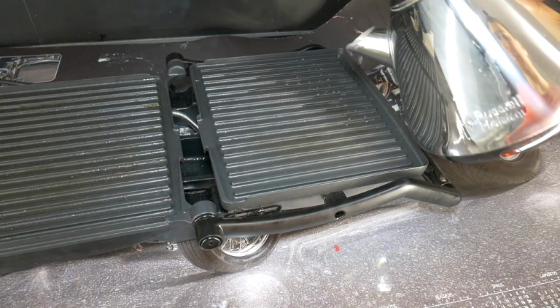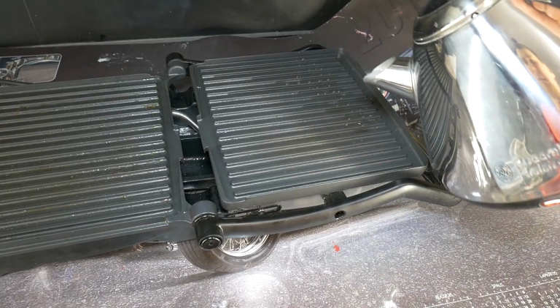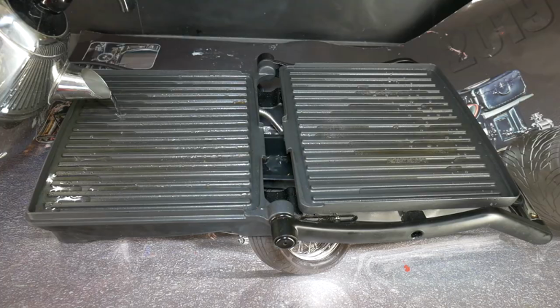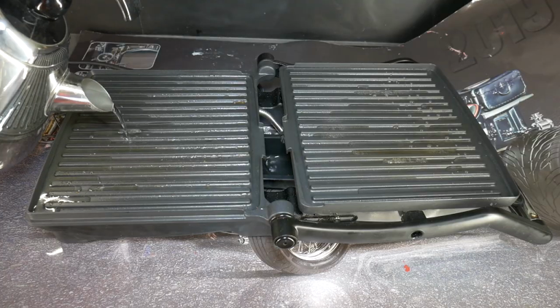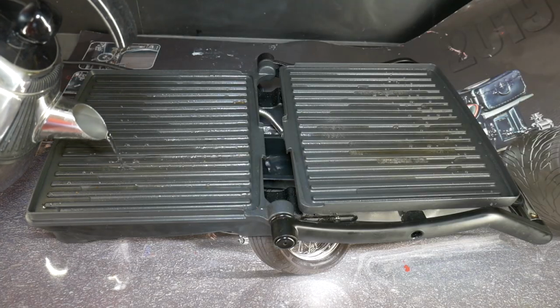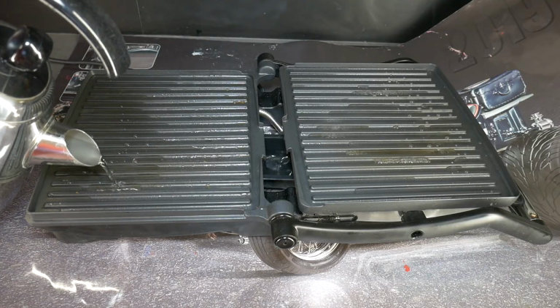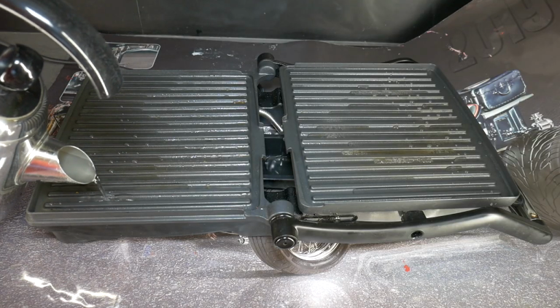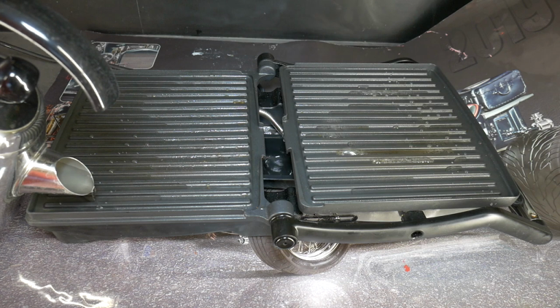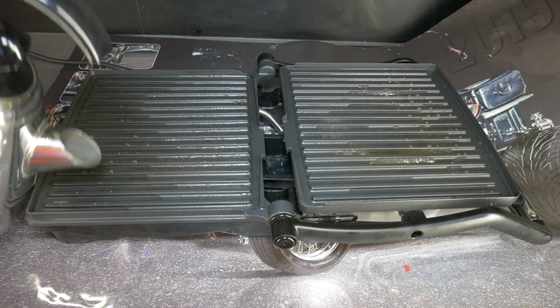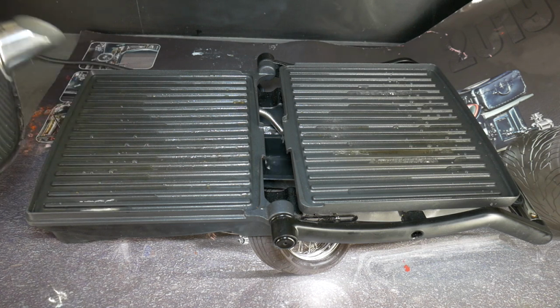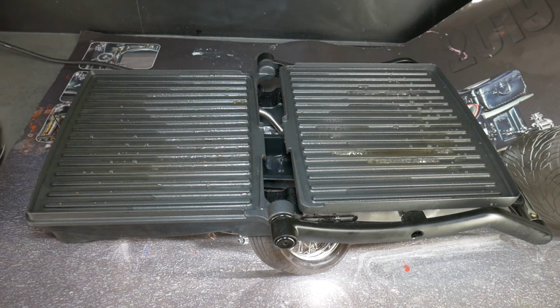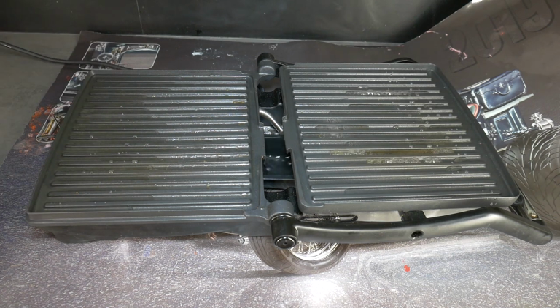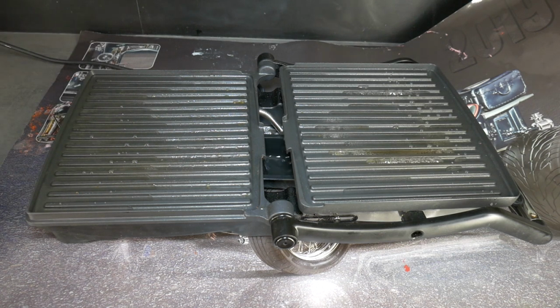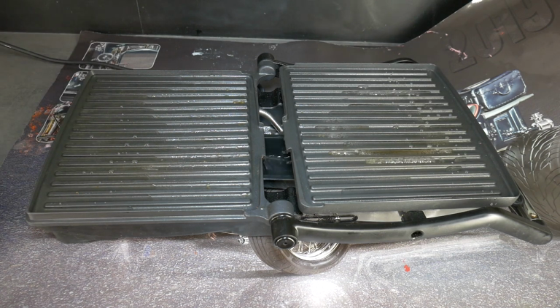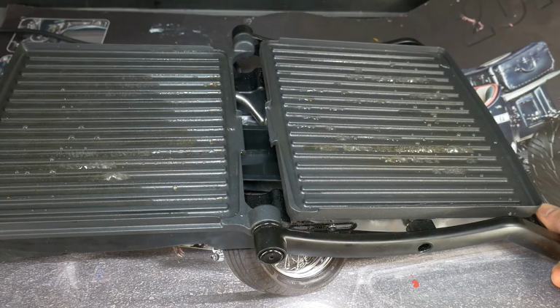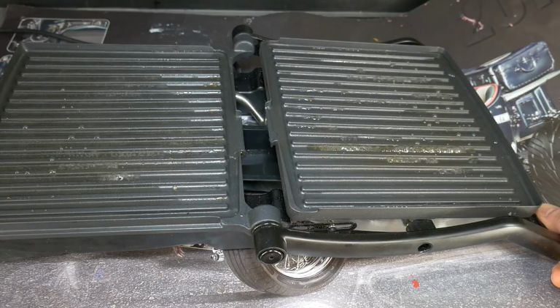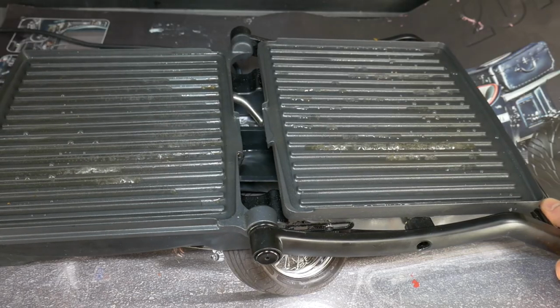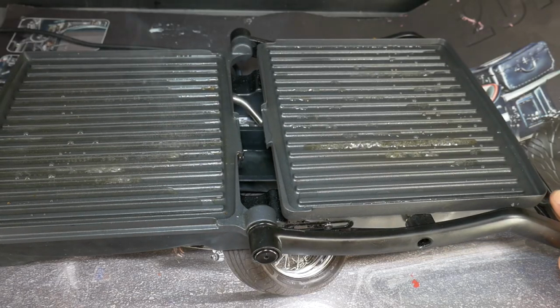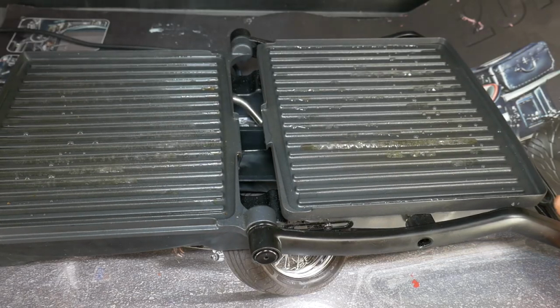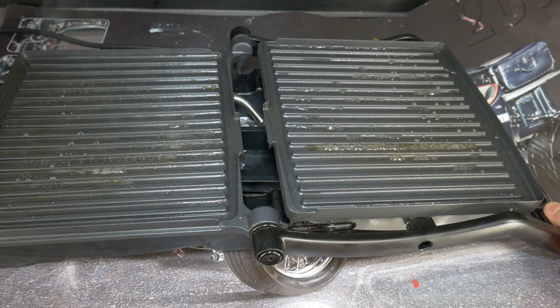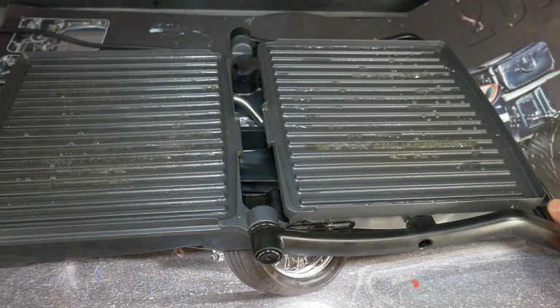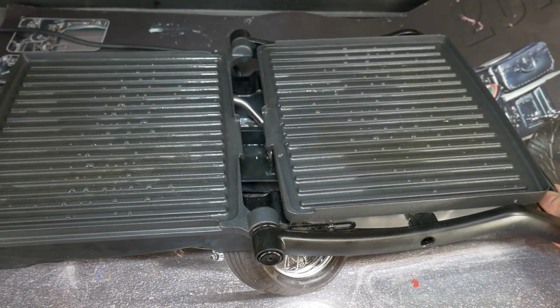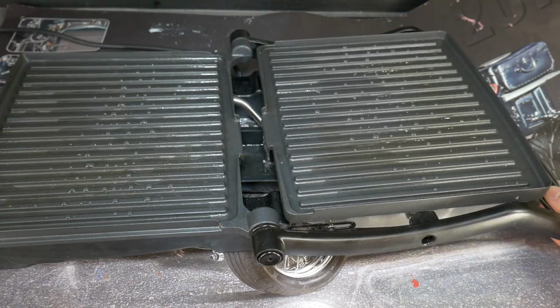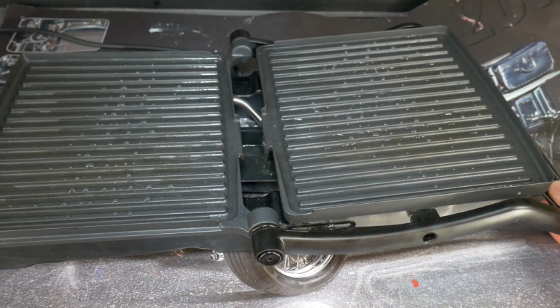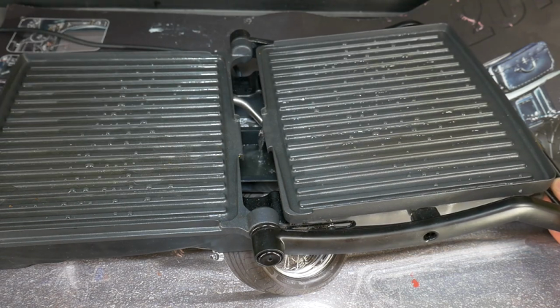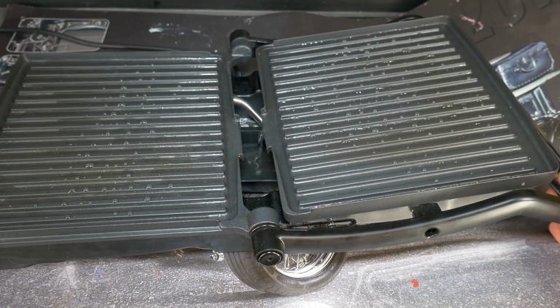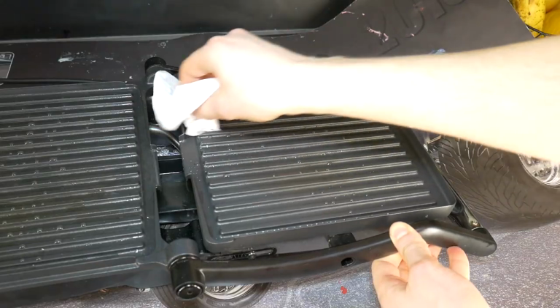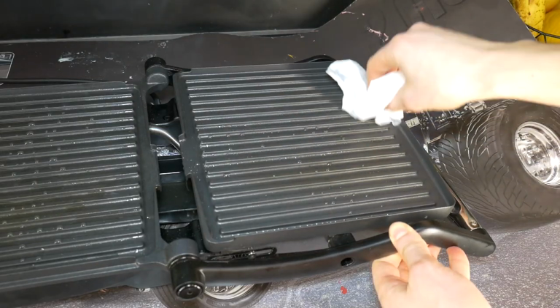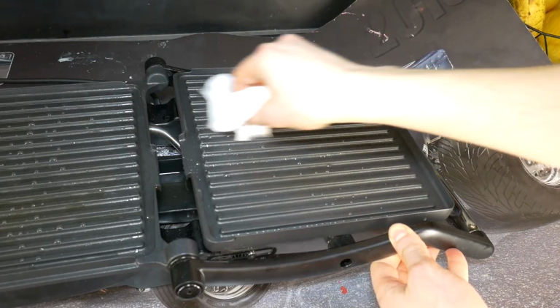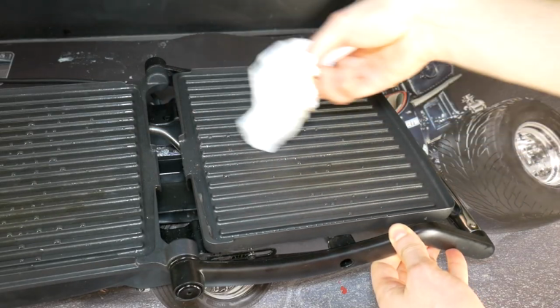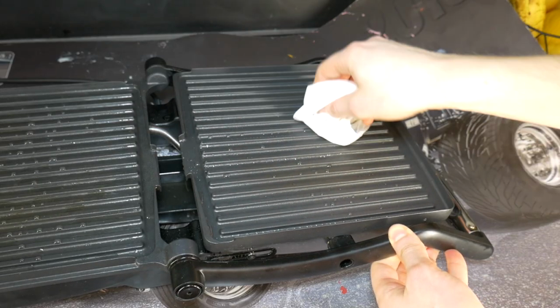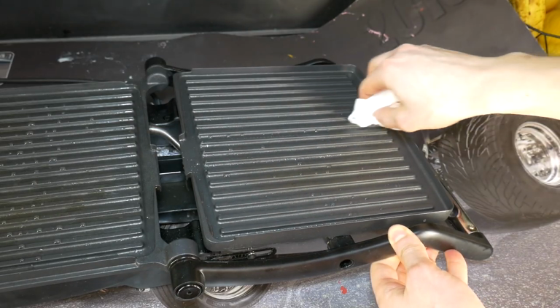Then pour clean water back in and turn on the grill. As soon as the water starts to boil, turn the grill off and move it so that the water reaches all places. Drain off the dirty water and wipe every groove of the grill with a dry paper towel.